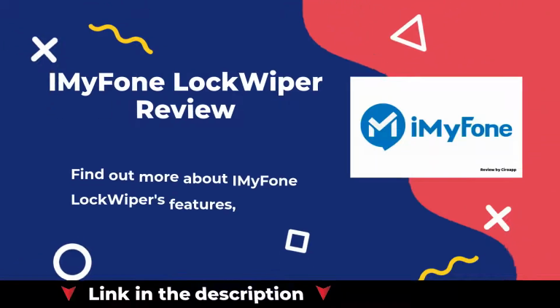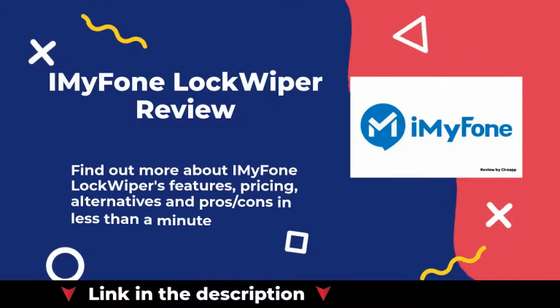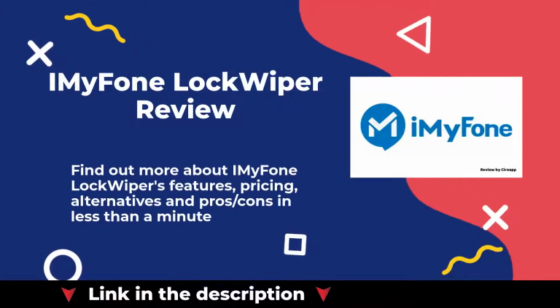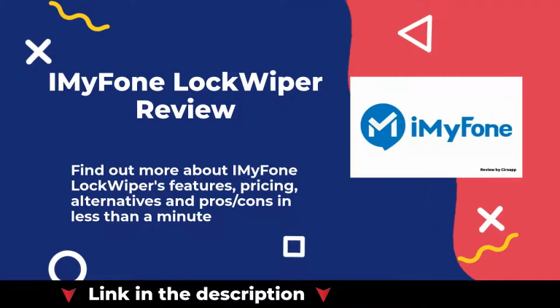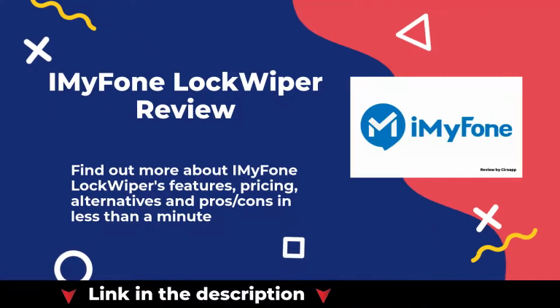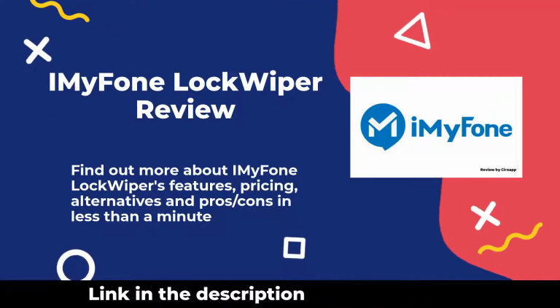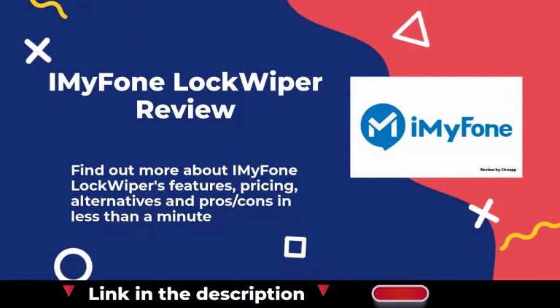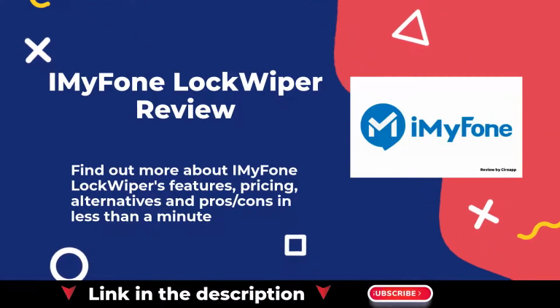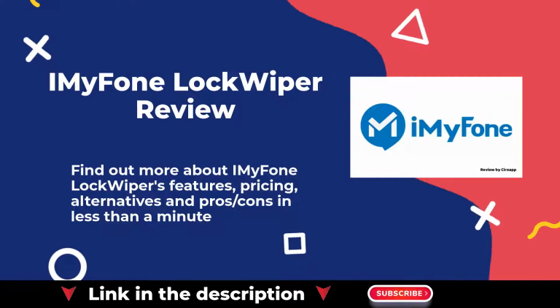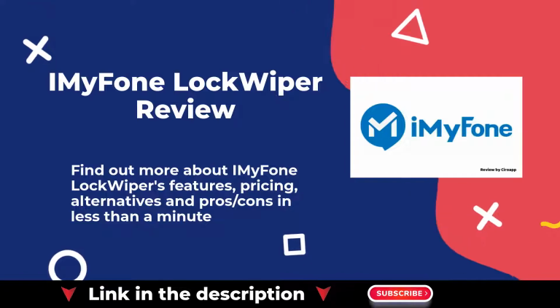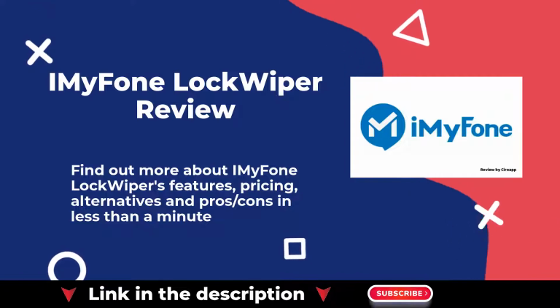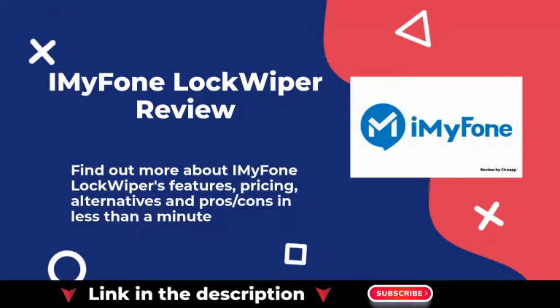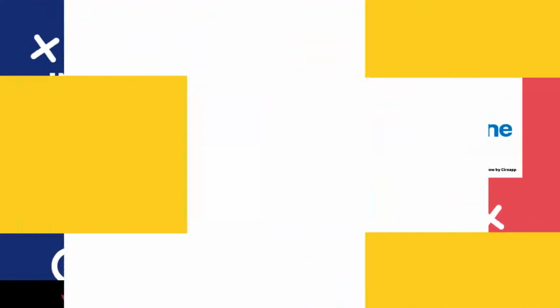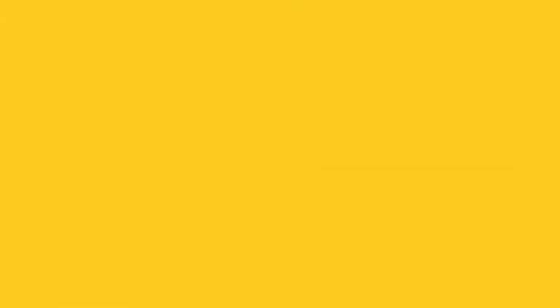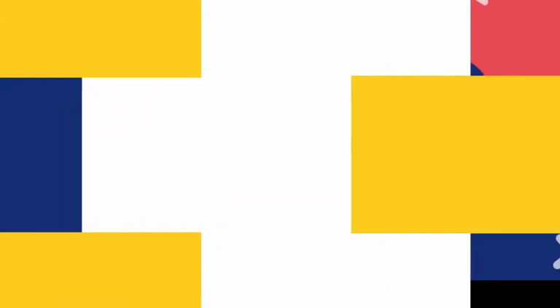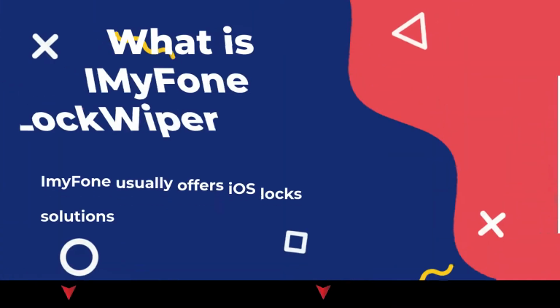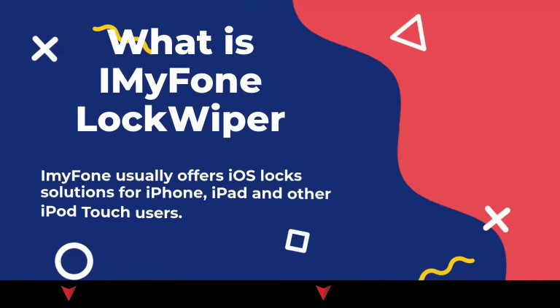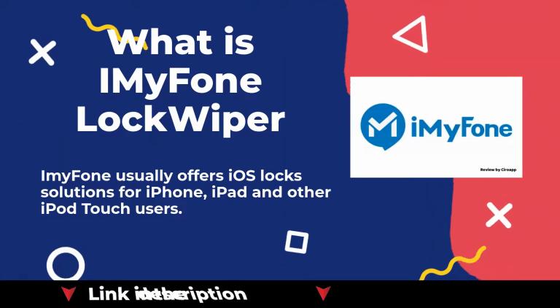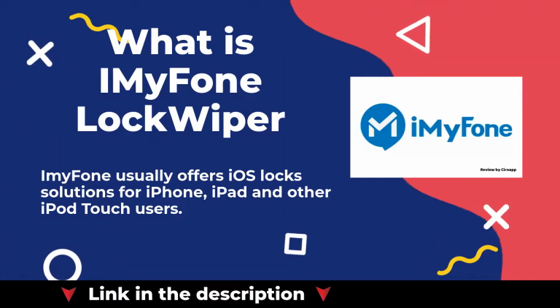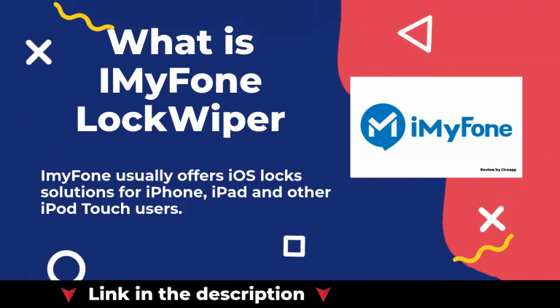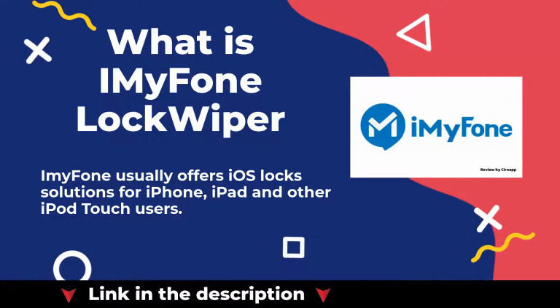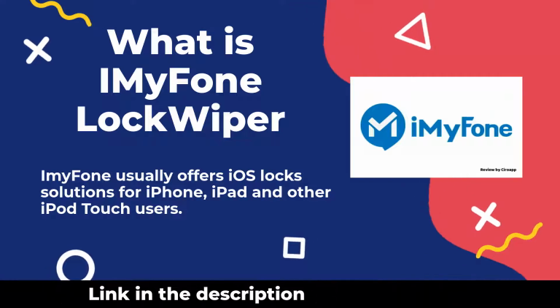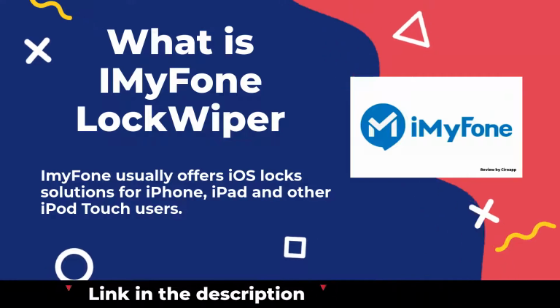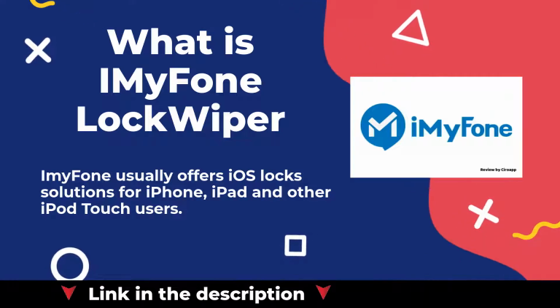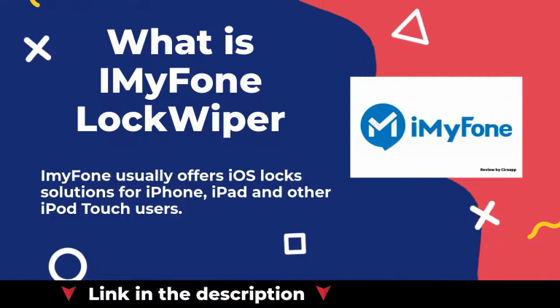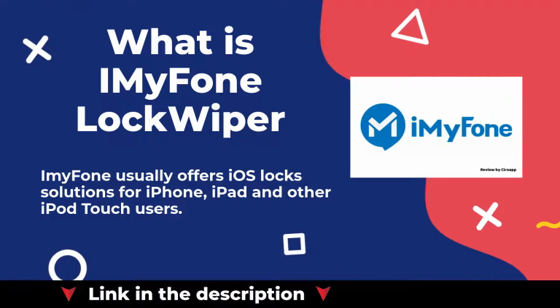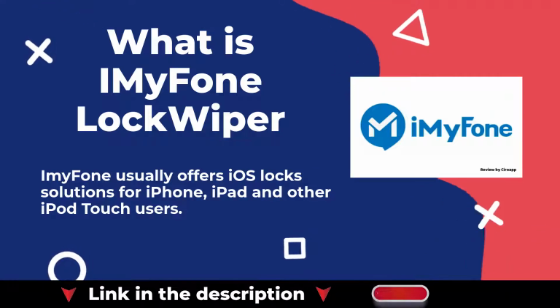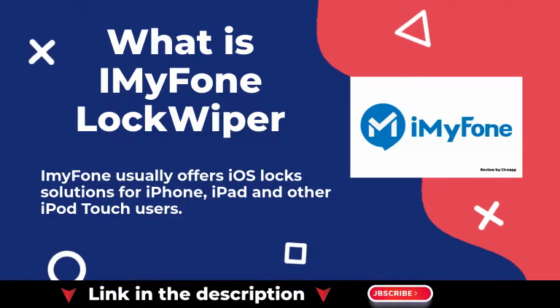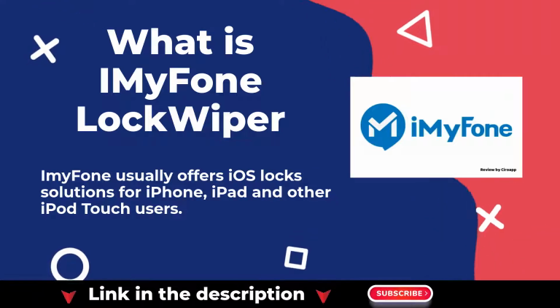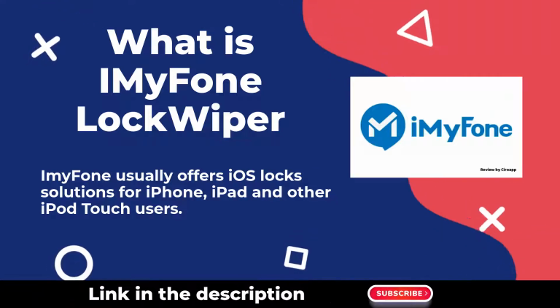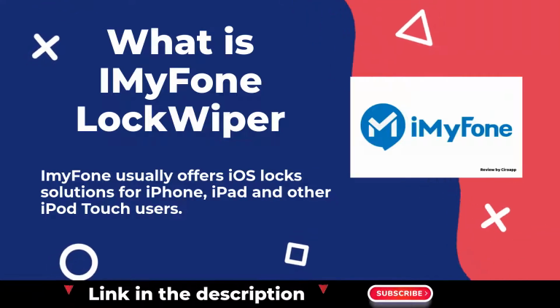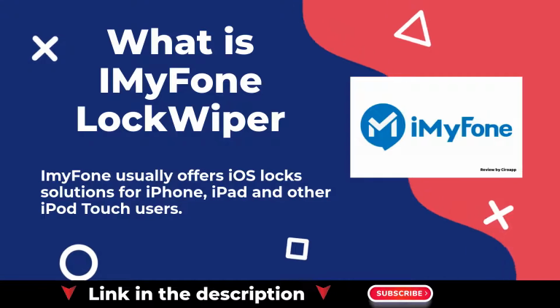Welcome to our iMyFone LockWiper review. You can find our in-depth review article in the description. iMyFone usually offers iOS lock solutions for iPhone, iPad and other iPod Touch users.